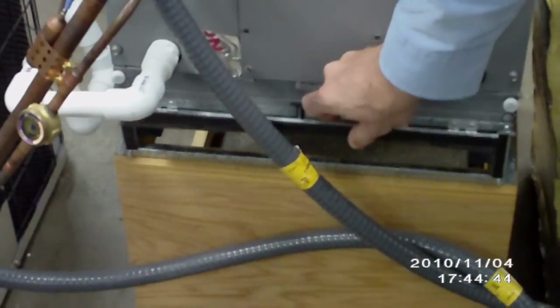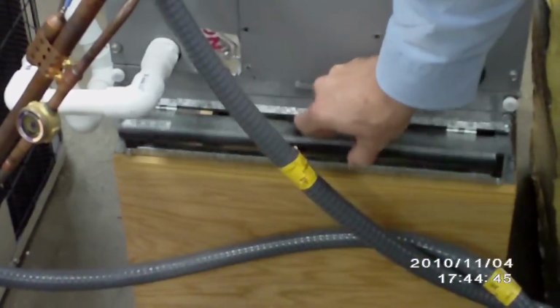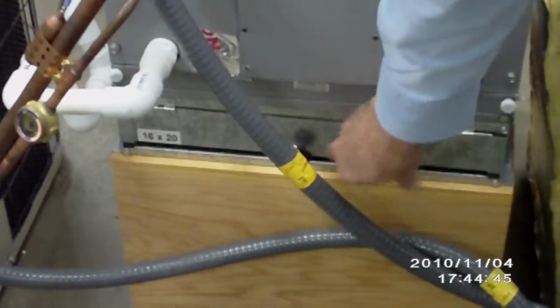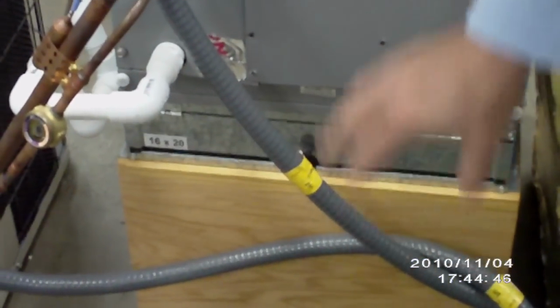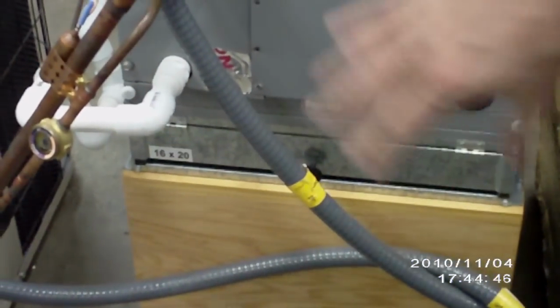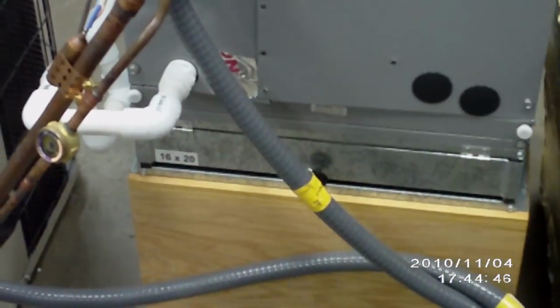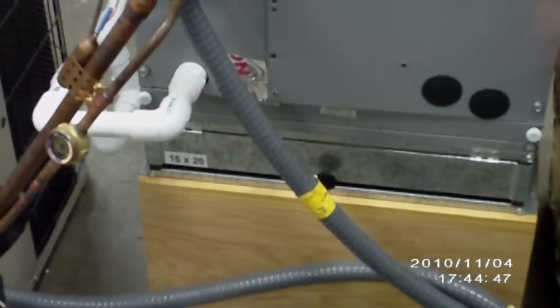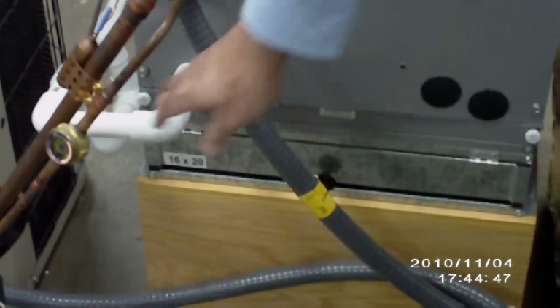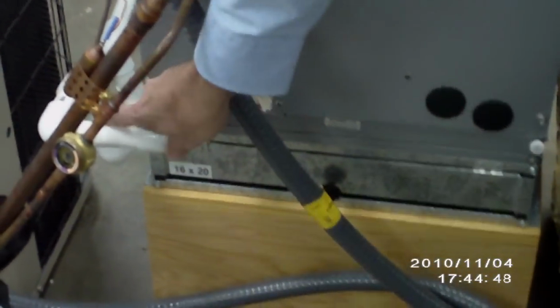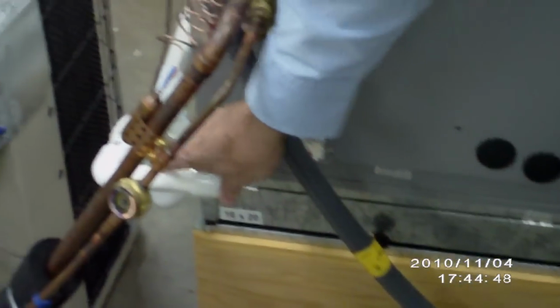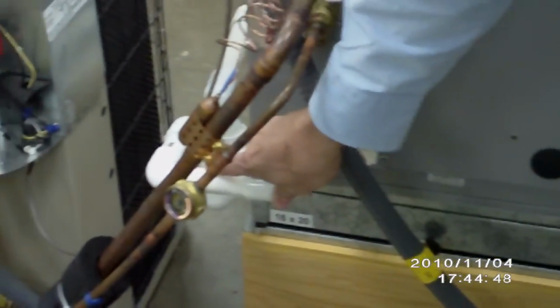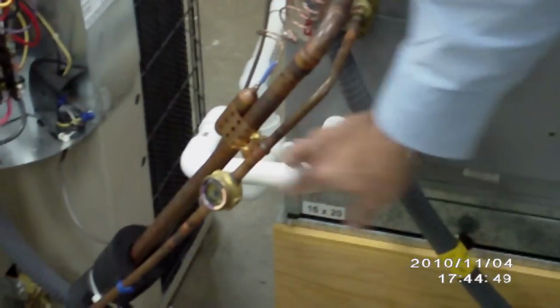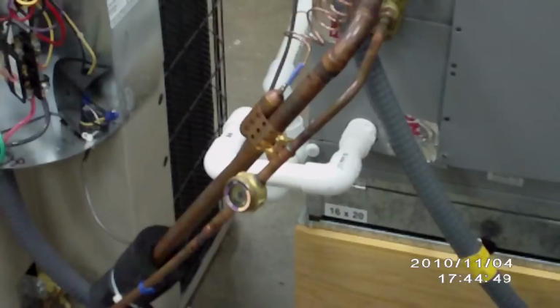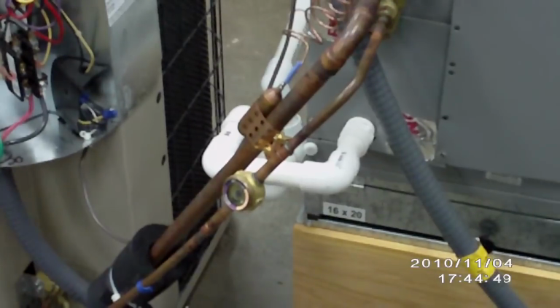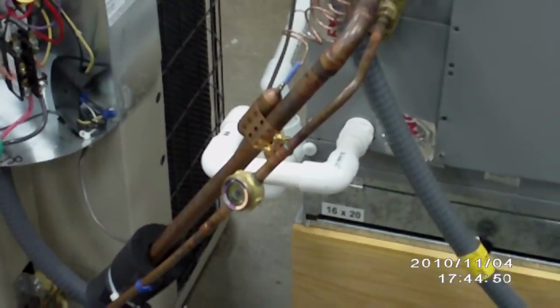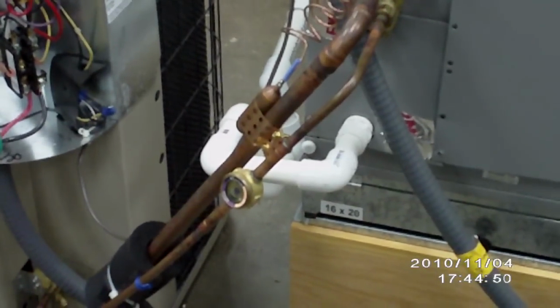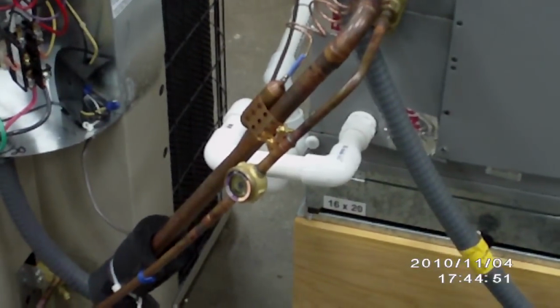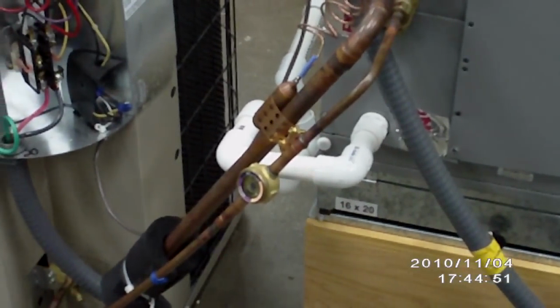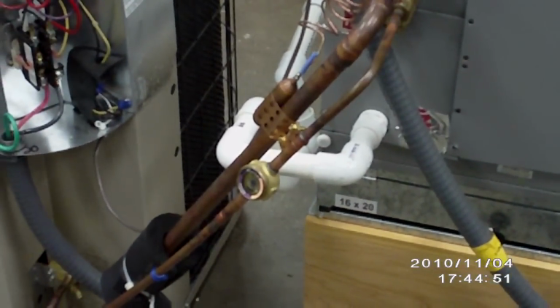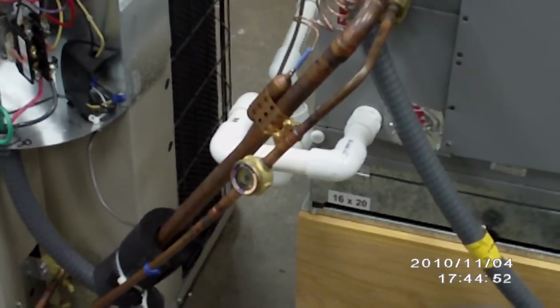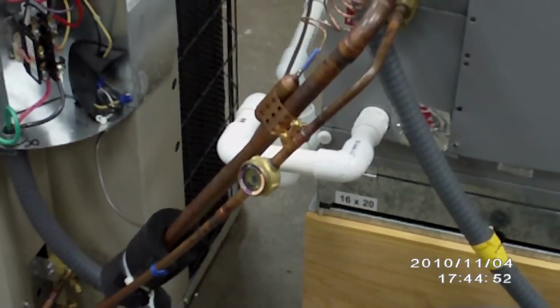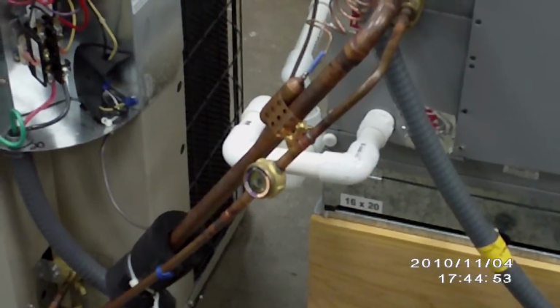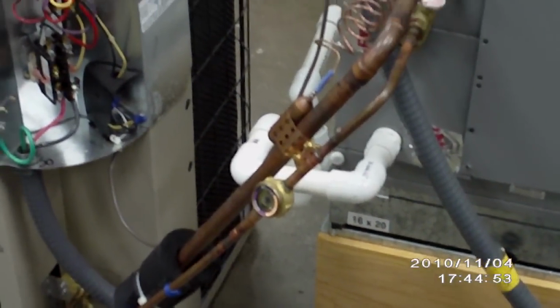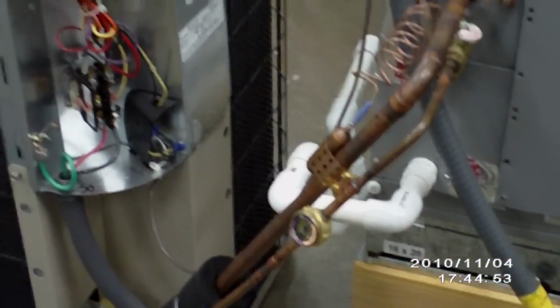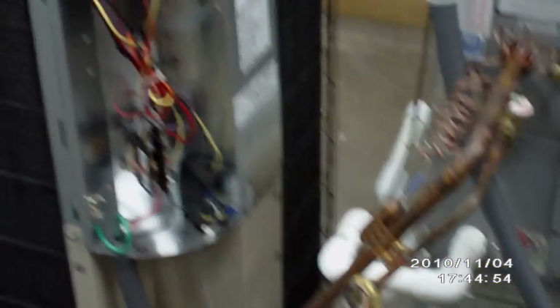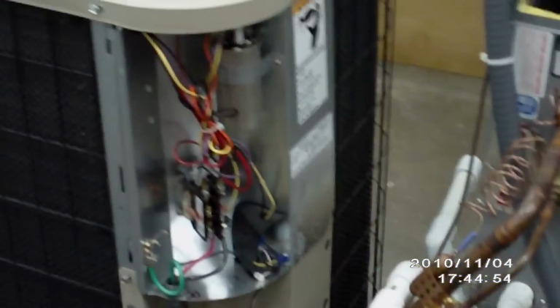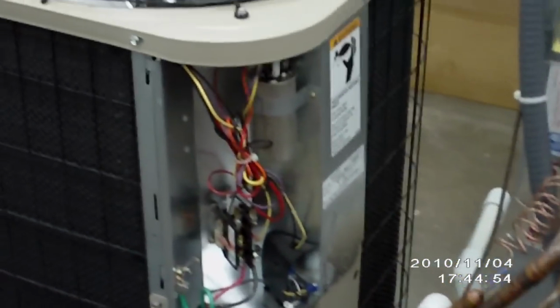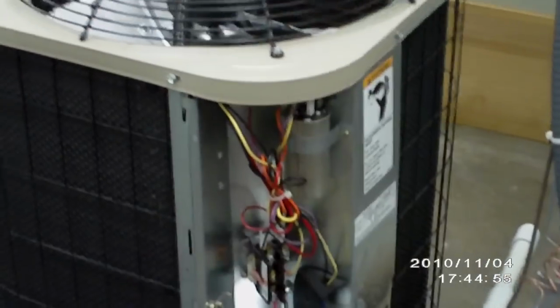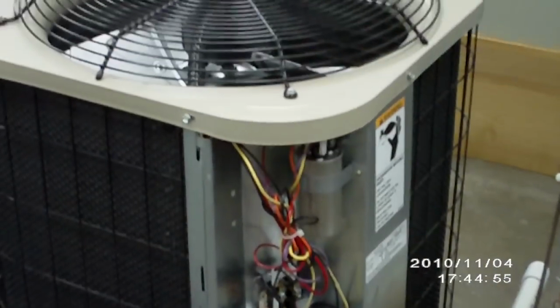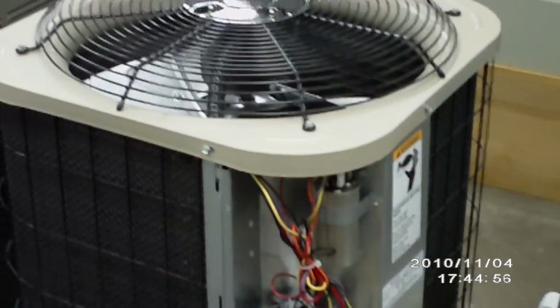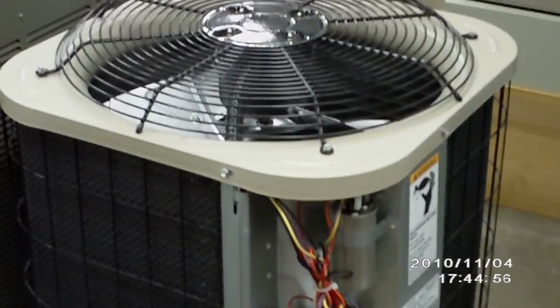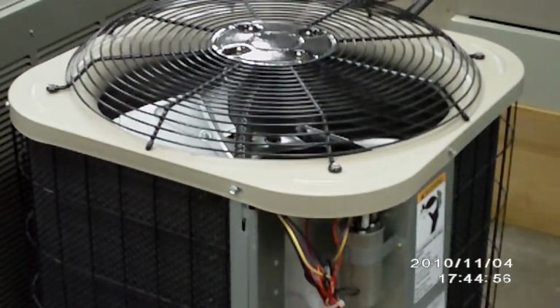That's where you'll be able to change your filters in and out. Condensate drain line as well. So that should give you a good start on identifying components on both the inside and outside units.